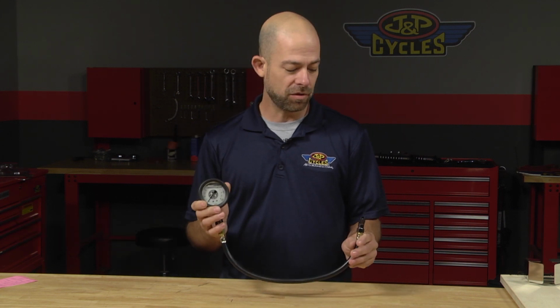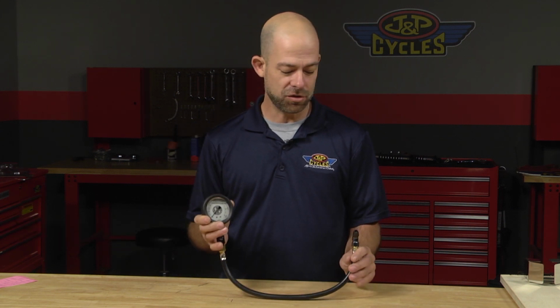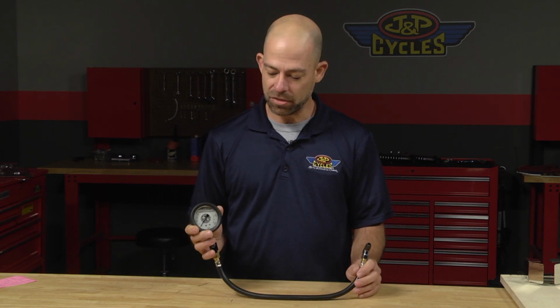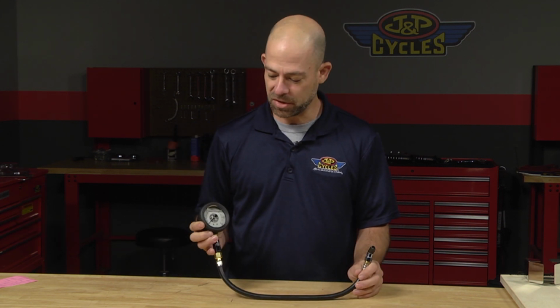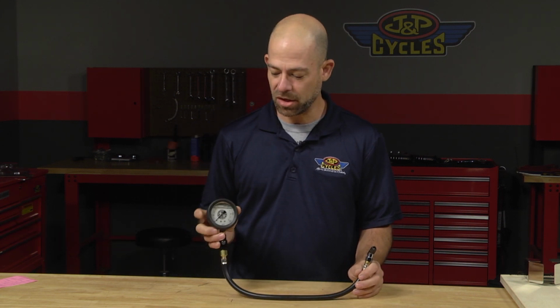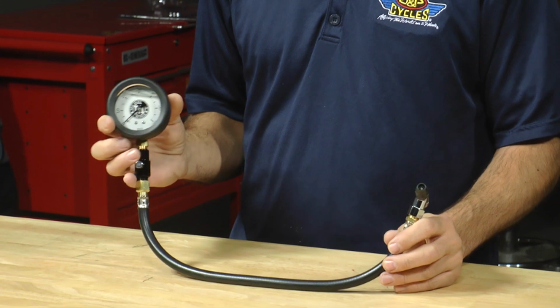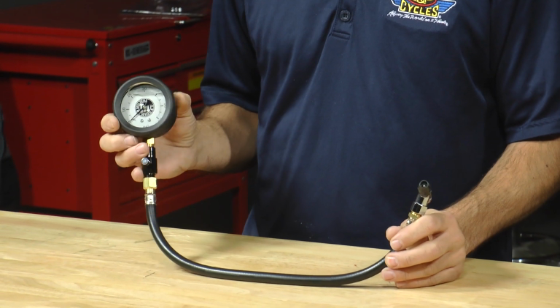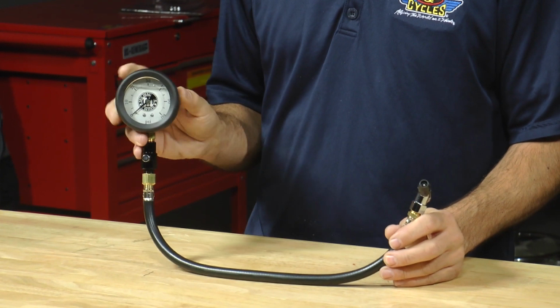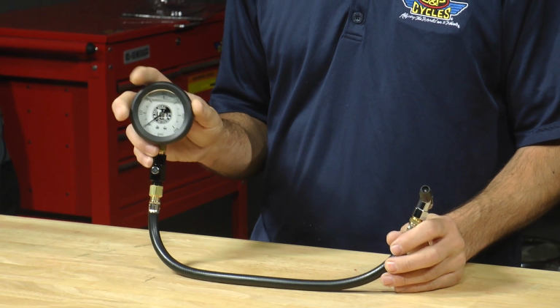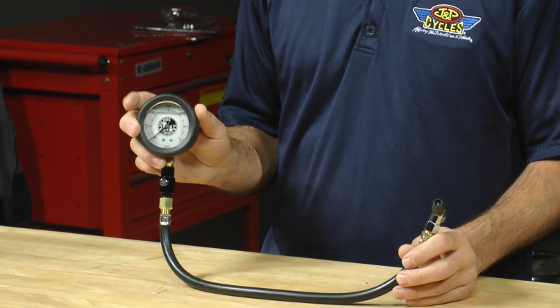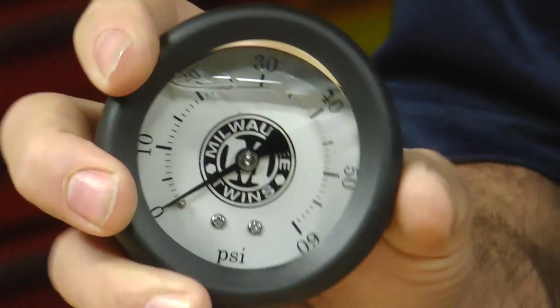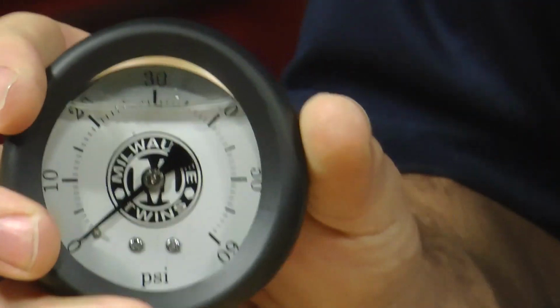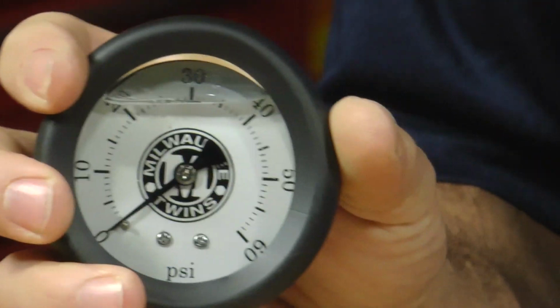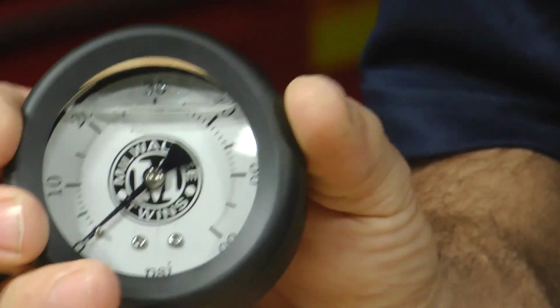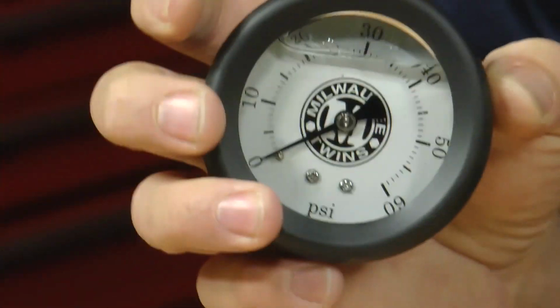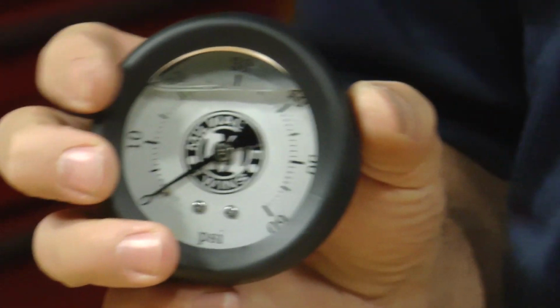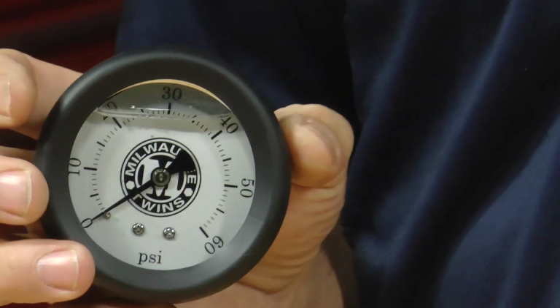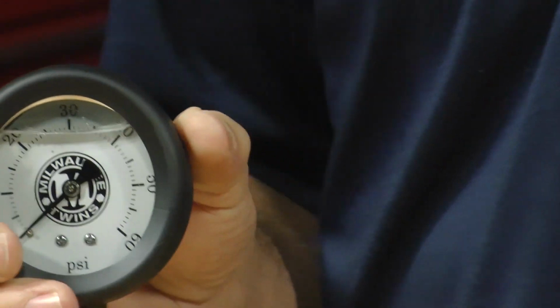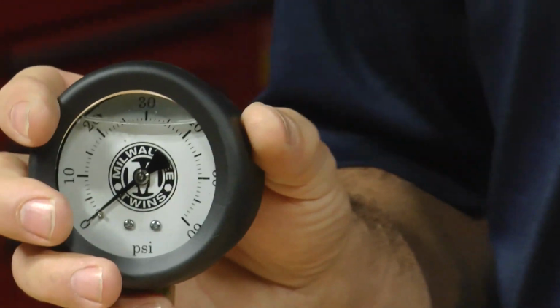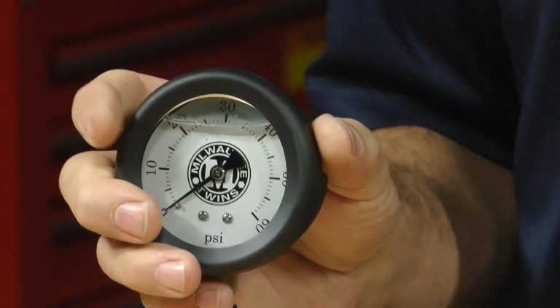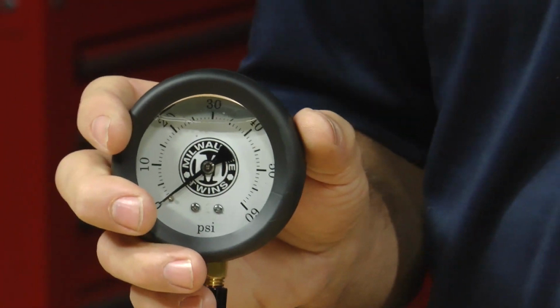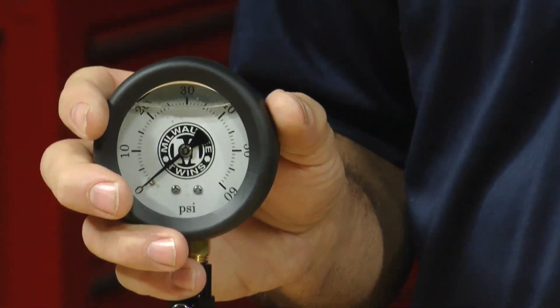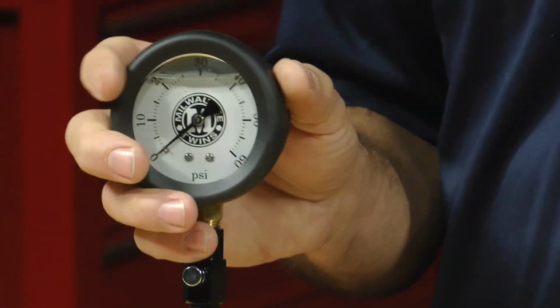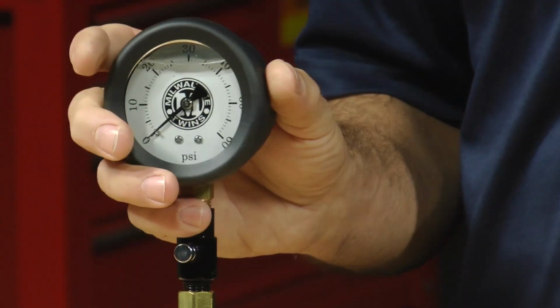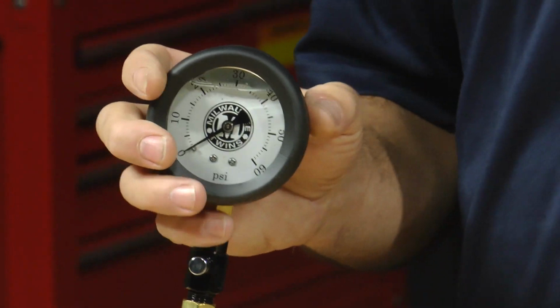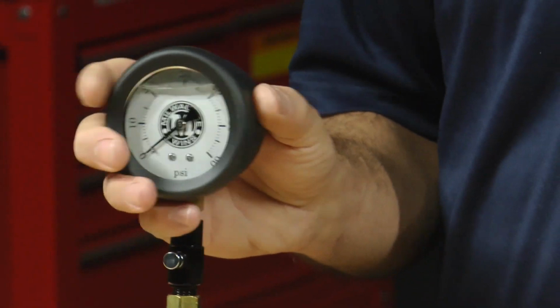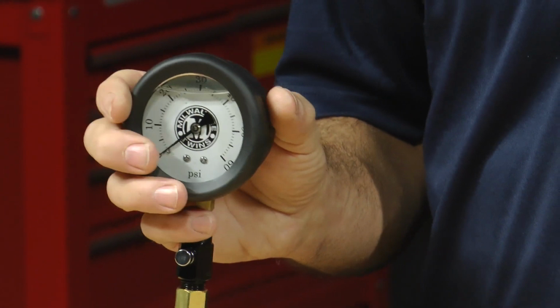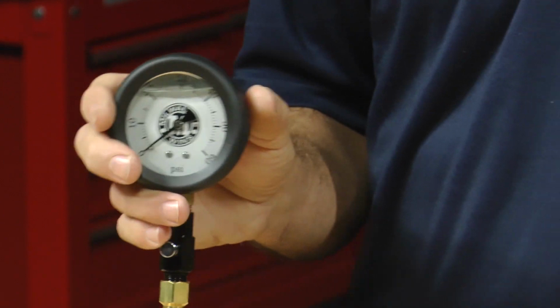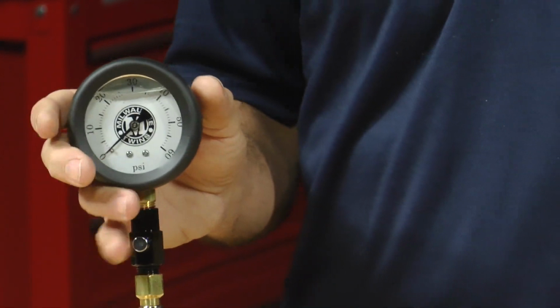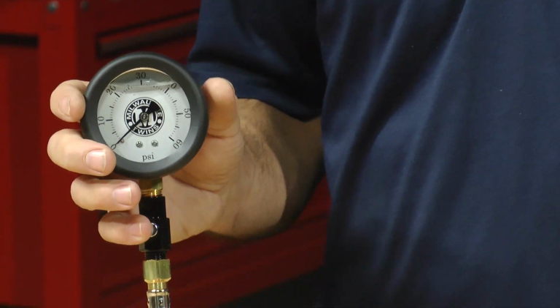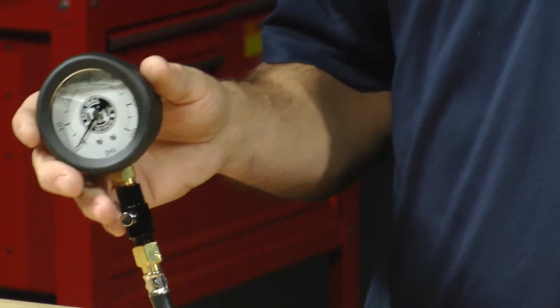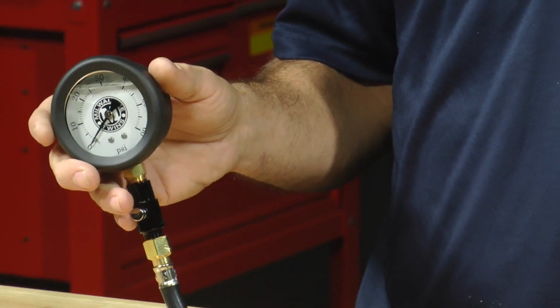The first feature about this particular tire gauge is it's got a really nice rubber cover on it that helps keep it from damage. It is a liquid filled gauge, so that helps even out the pressure inside the gauge and also helps prevent shock and vibration from giving you false readings when you're checking your tire pressure.